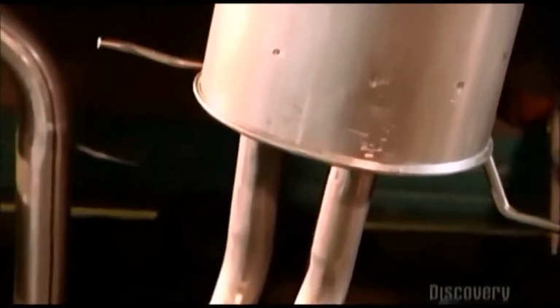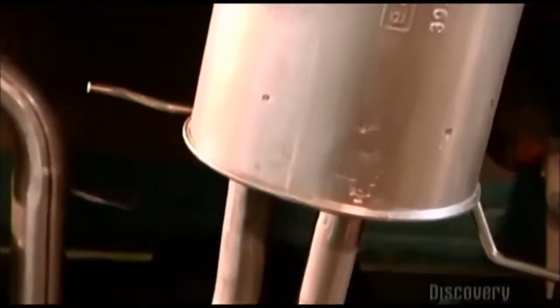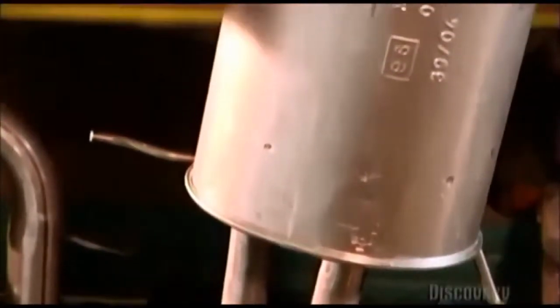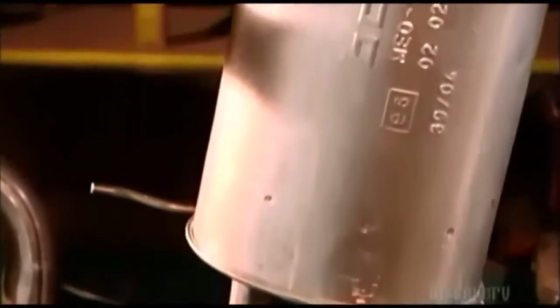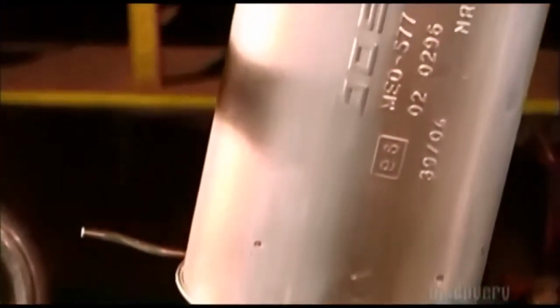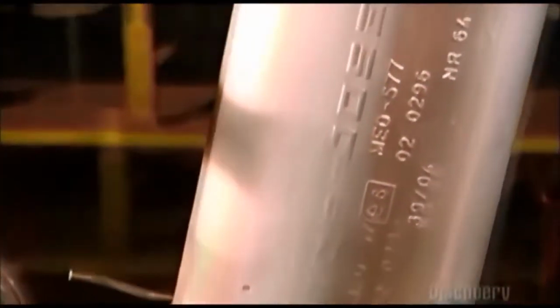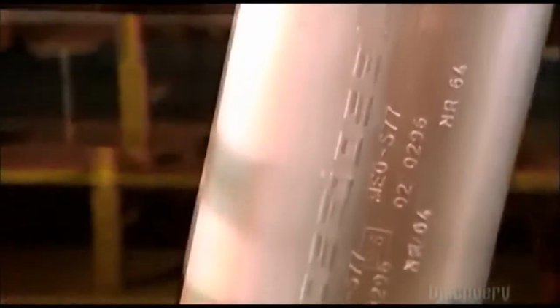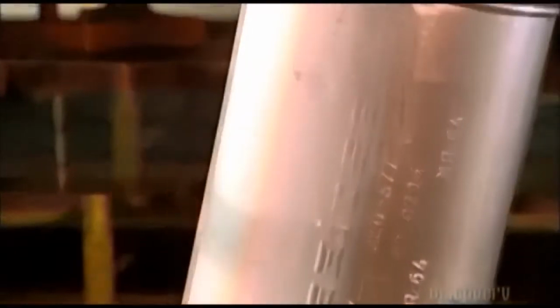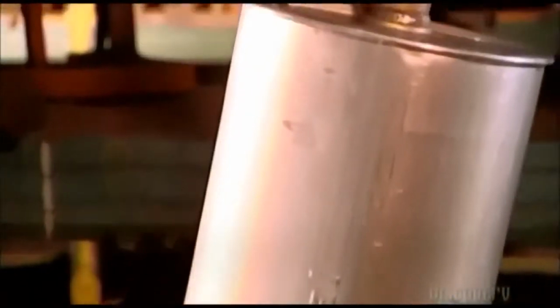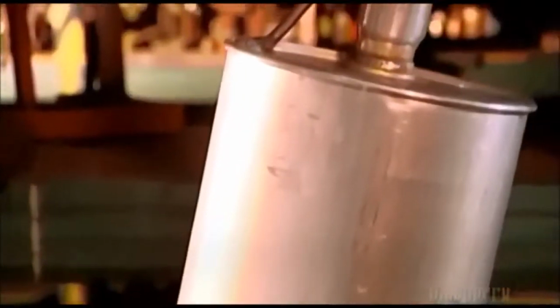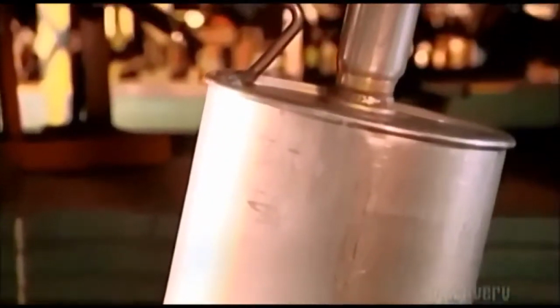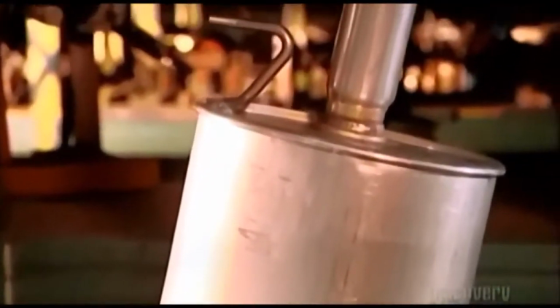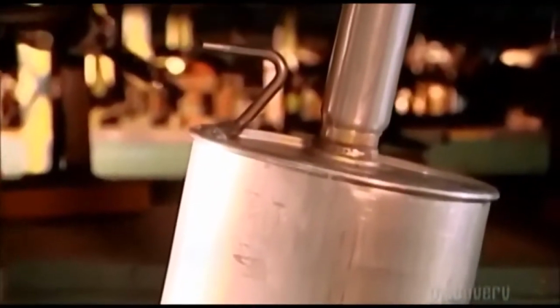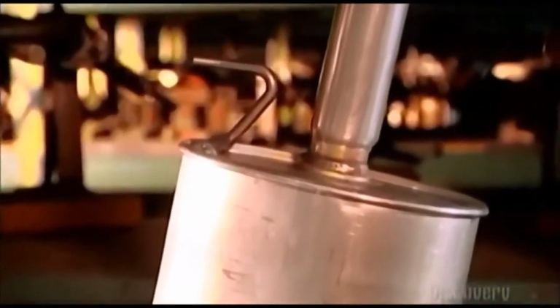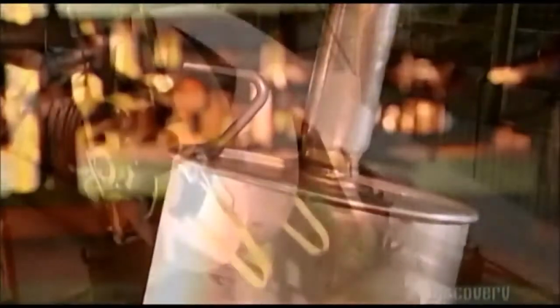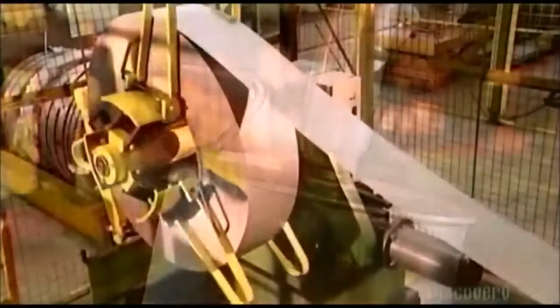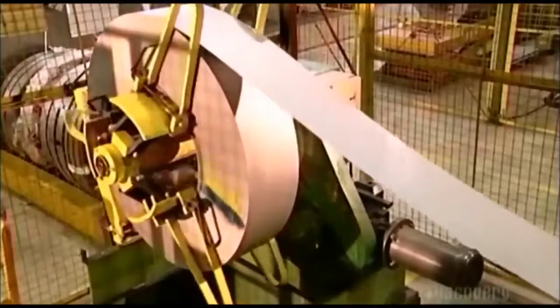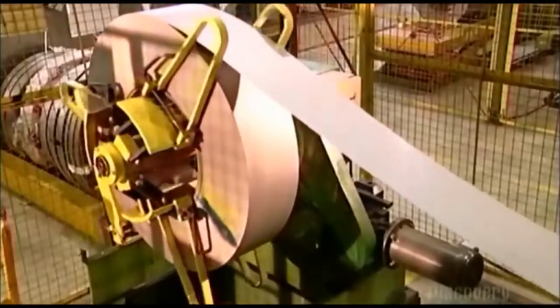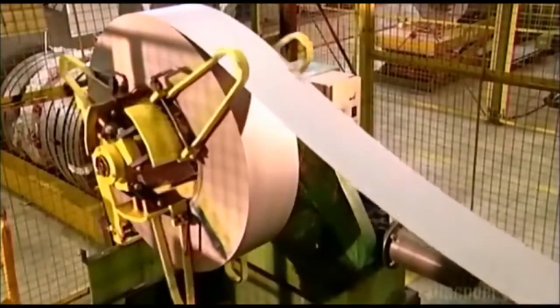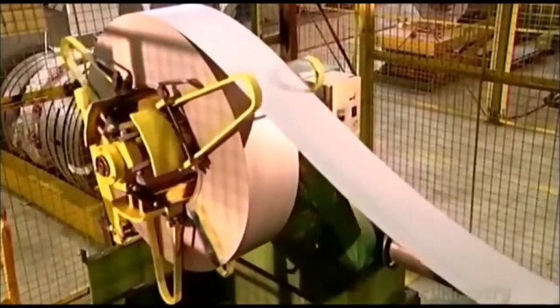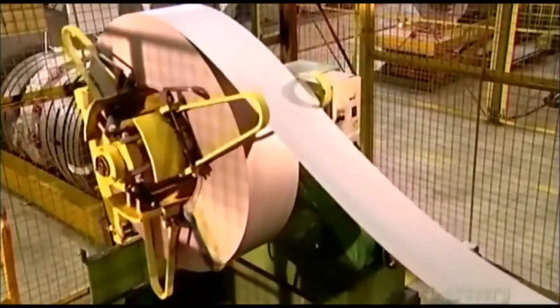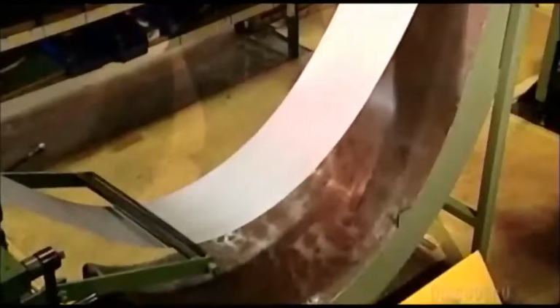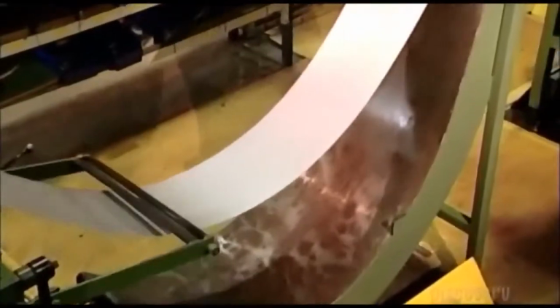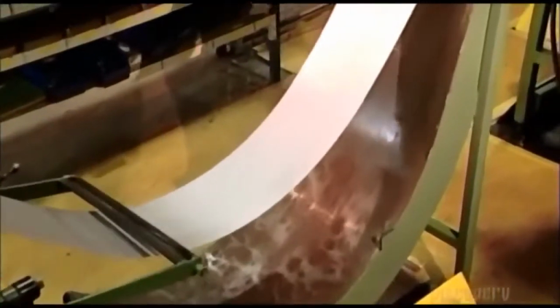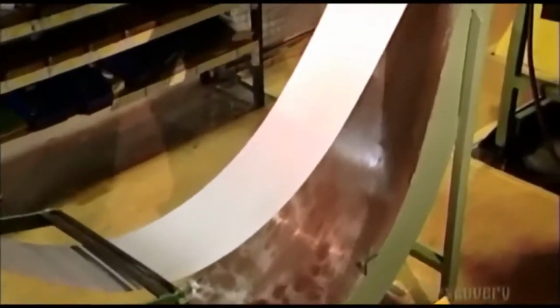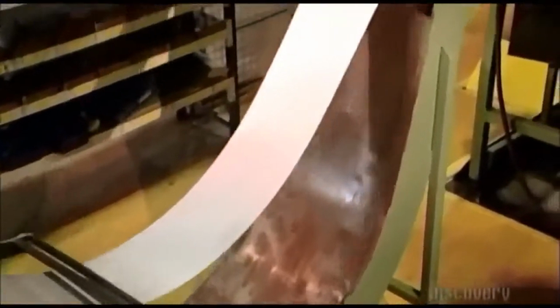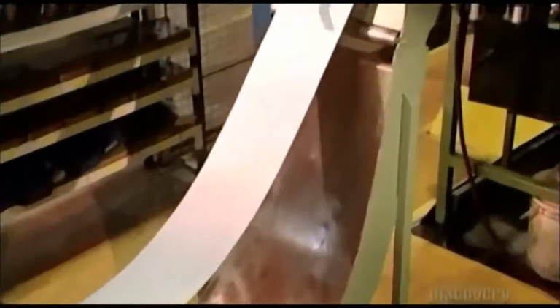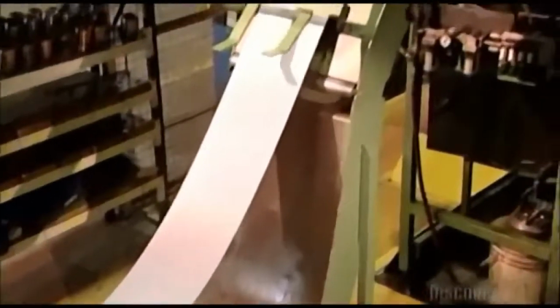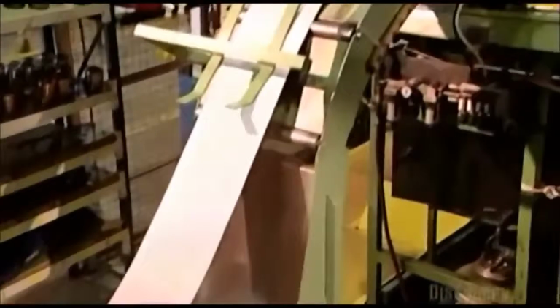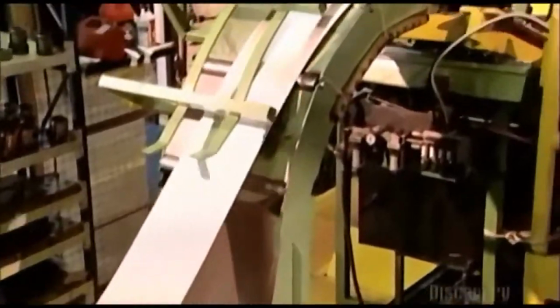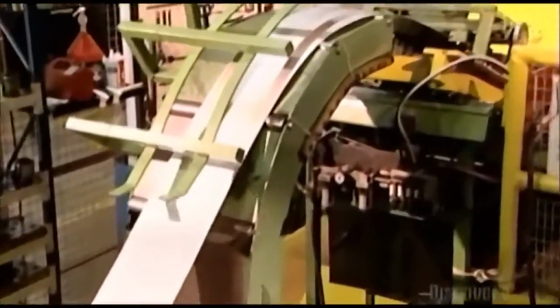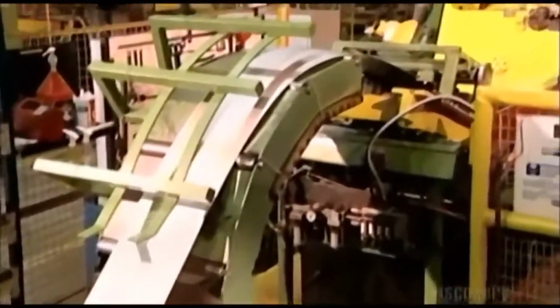It's a system of metal tubes and plates we only seem to notice when it breaks down, and then the muffler's importance is loudly driven home. To make an exhaust system, a mechanical puller draws a stainless steel strip up into a punch press.